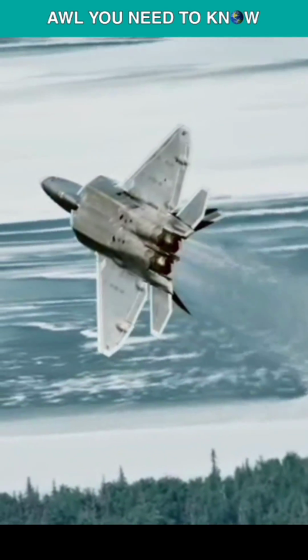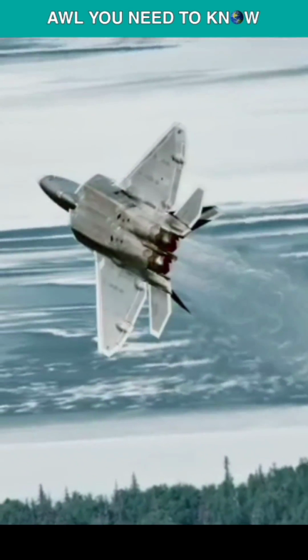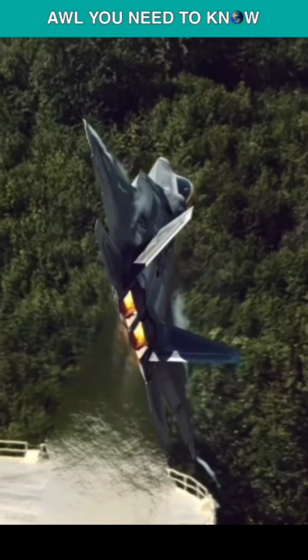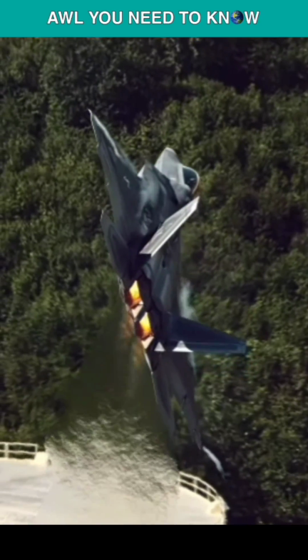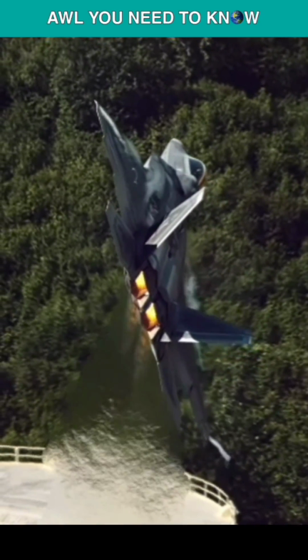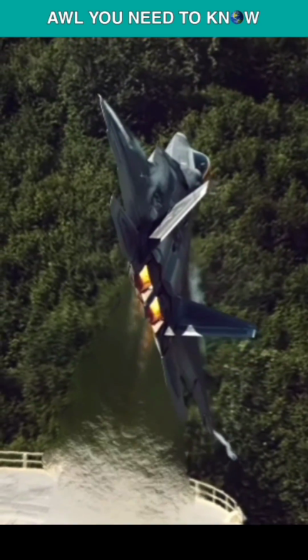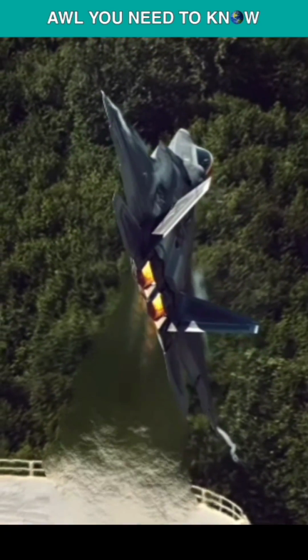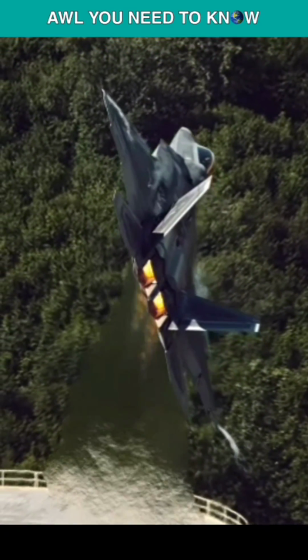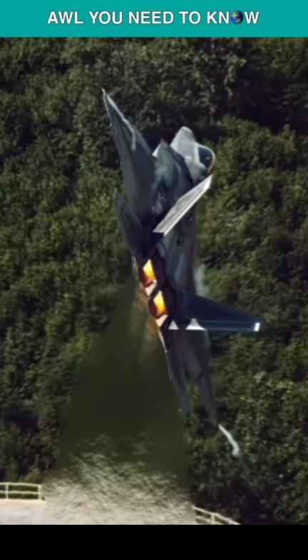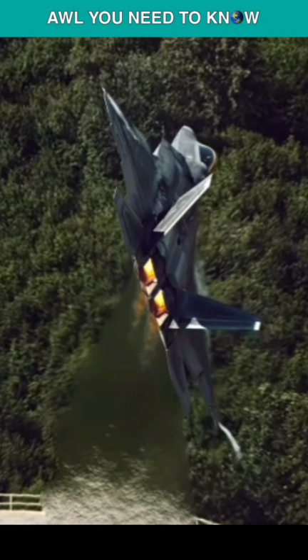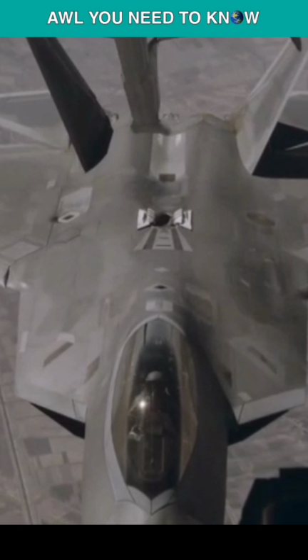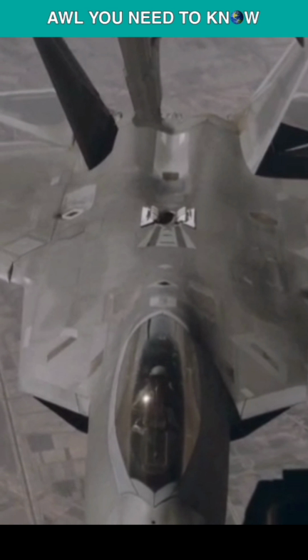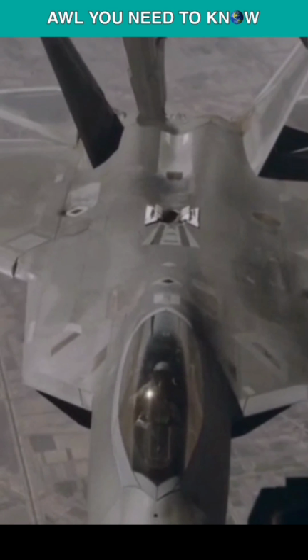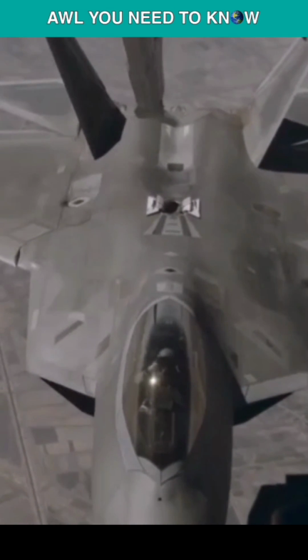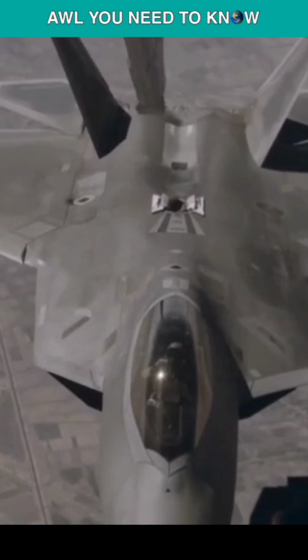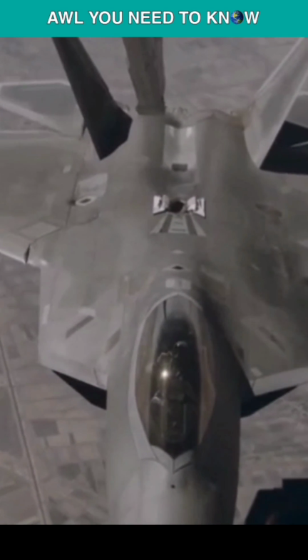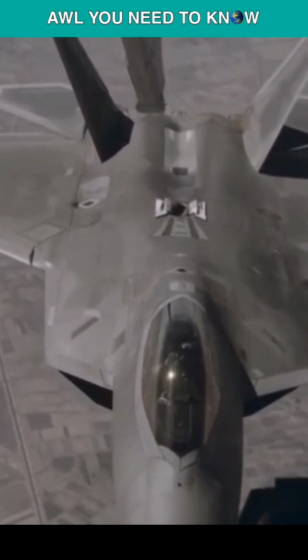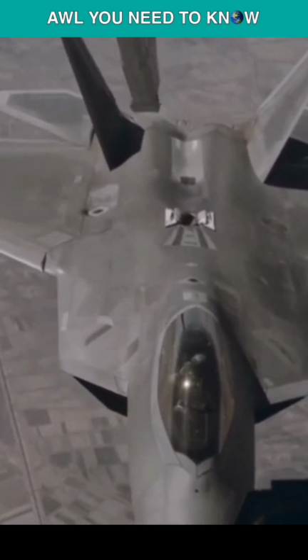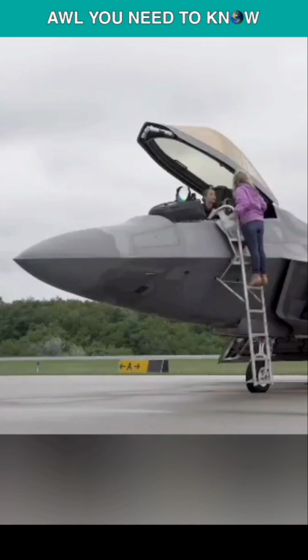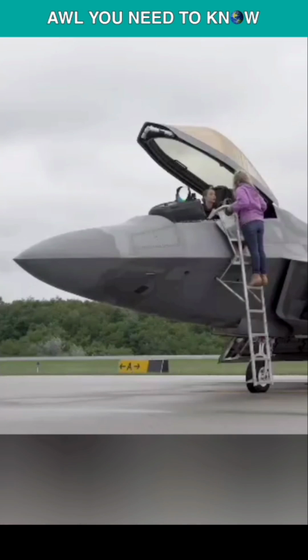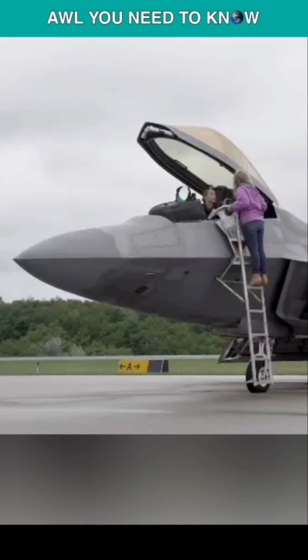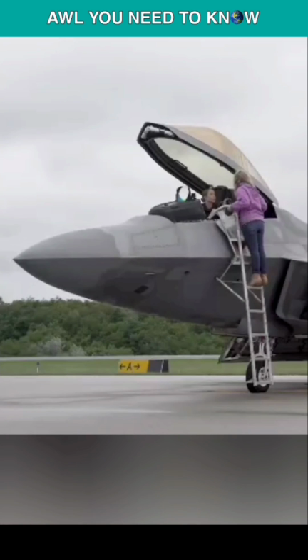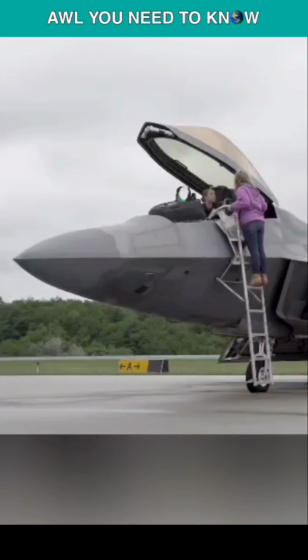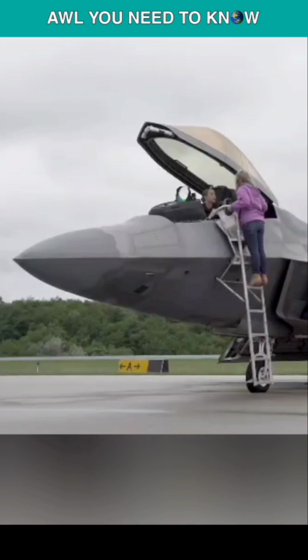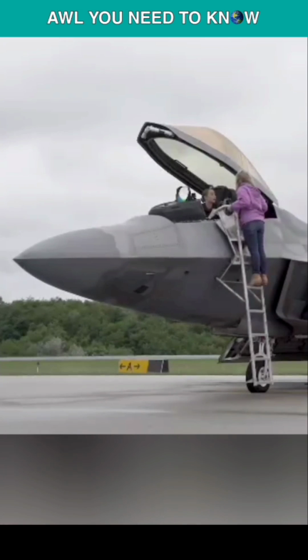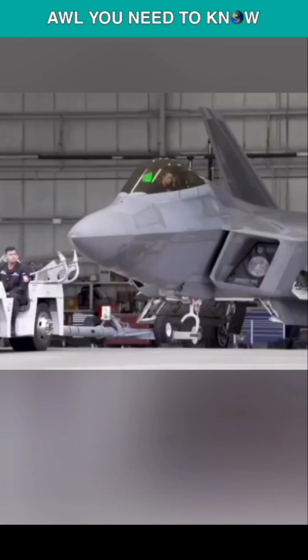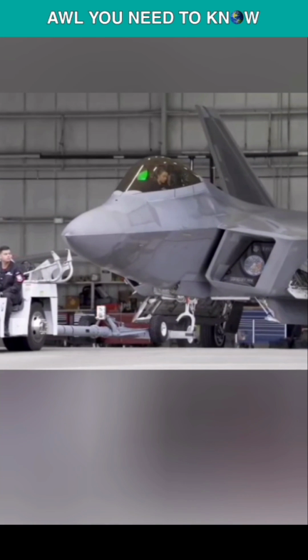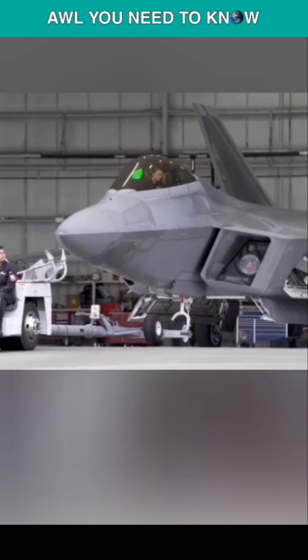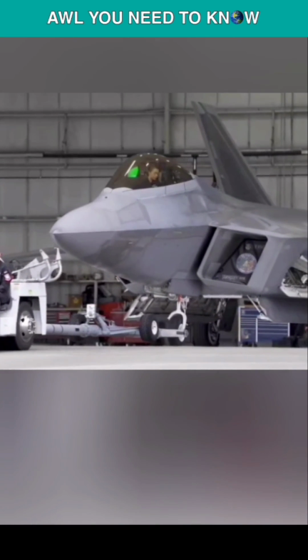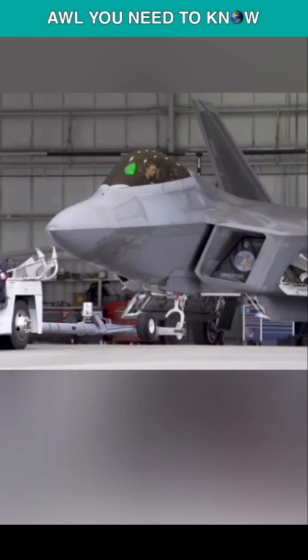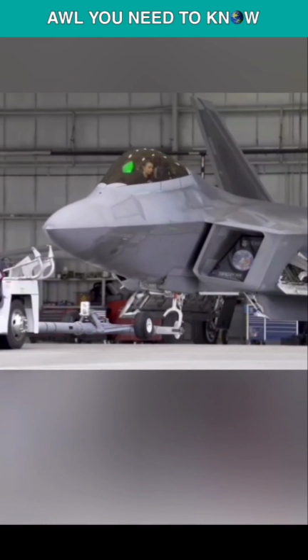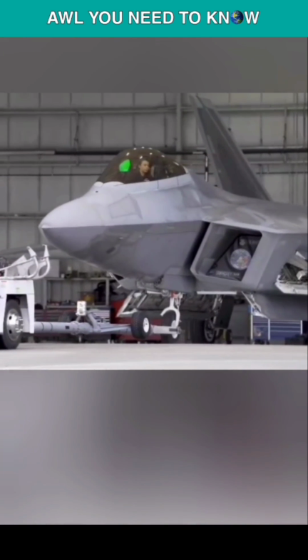Now let's talk about the sensors and avionics available. The avionics and sensor suite of the F-22 is extremely modern, featuring various systems that provide the pilot with real-time situational awareness and information regarding targeting.